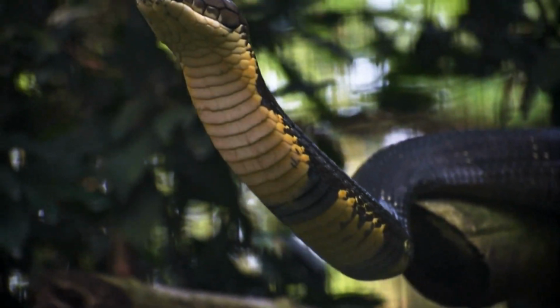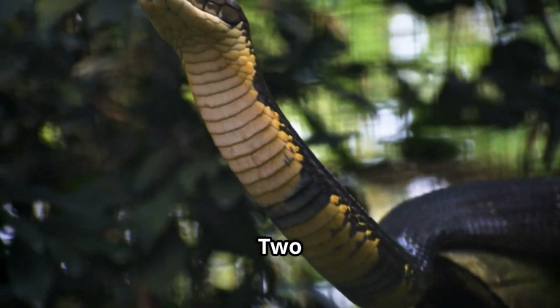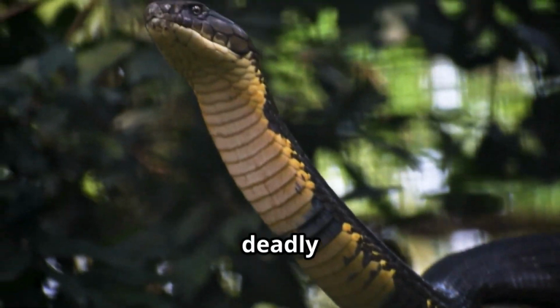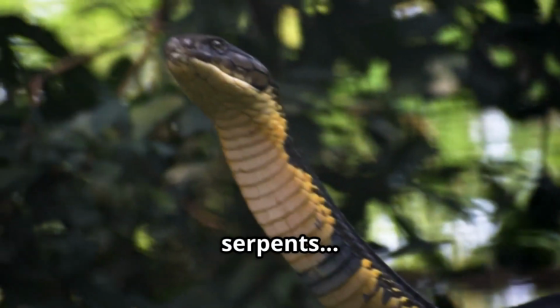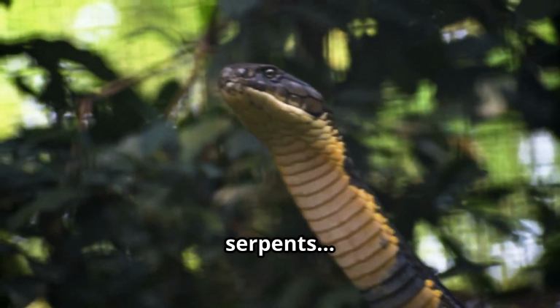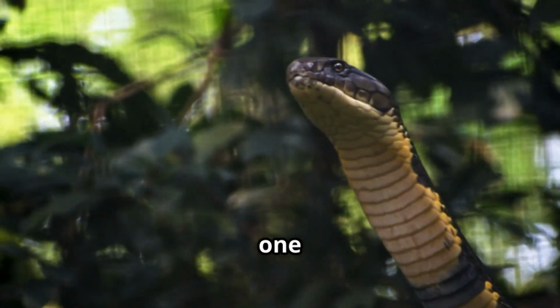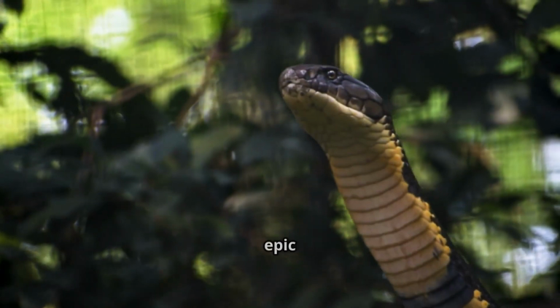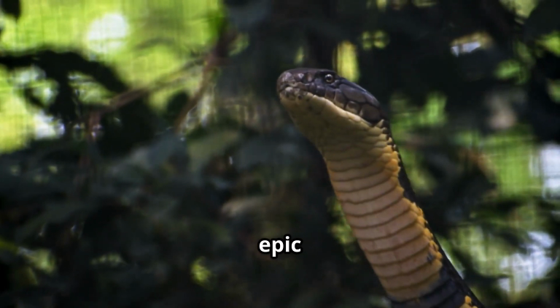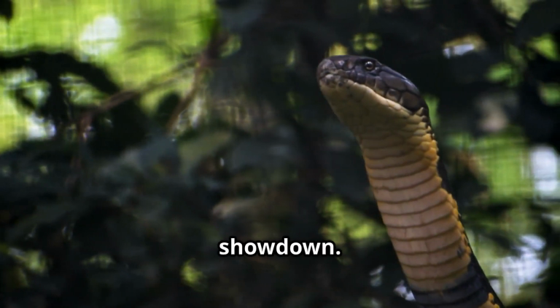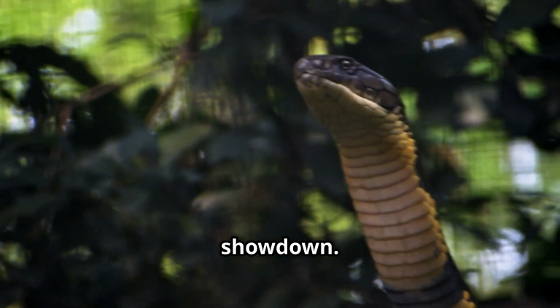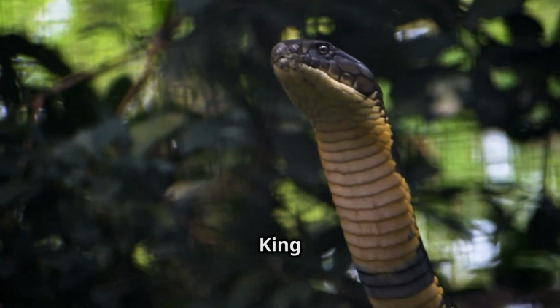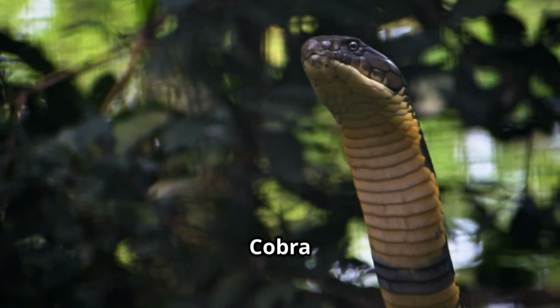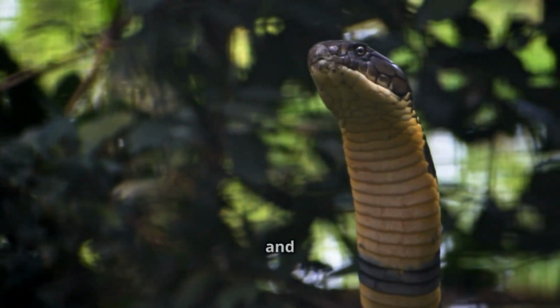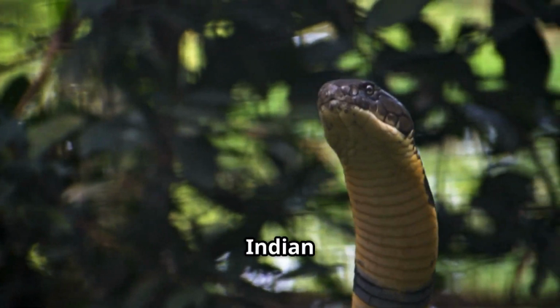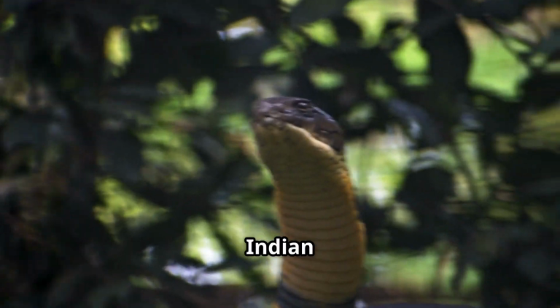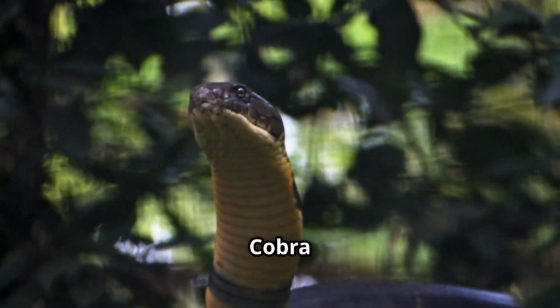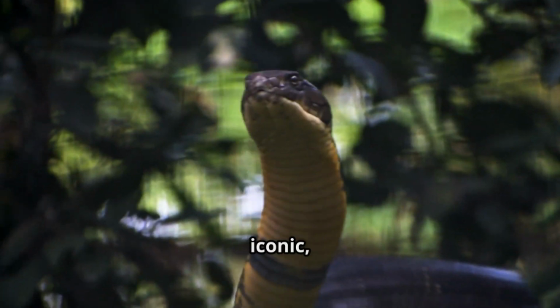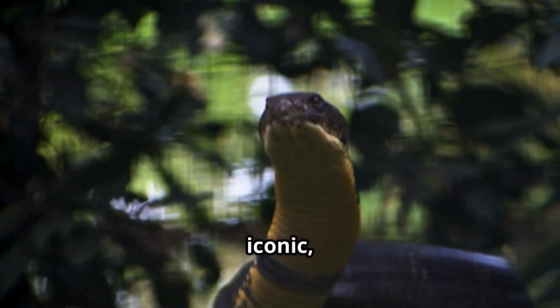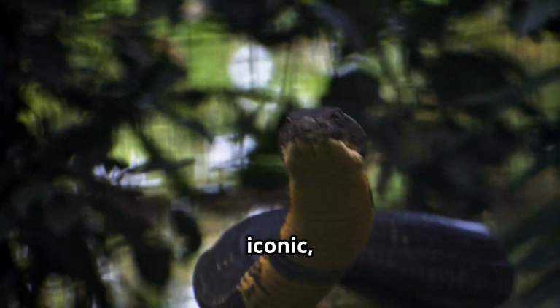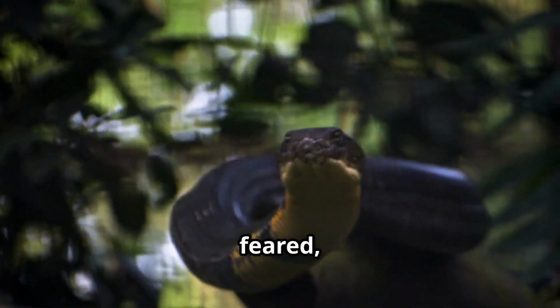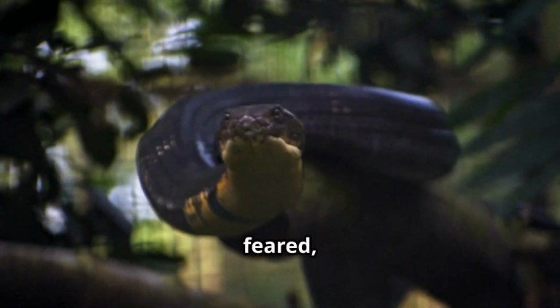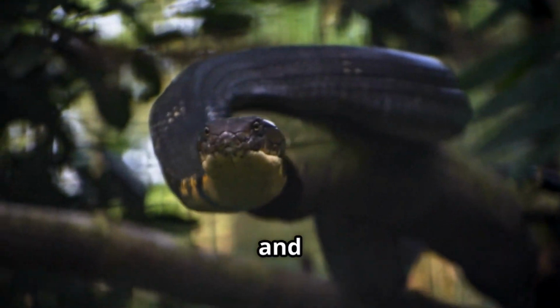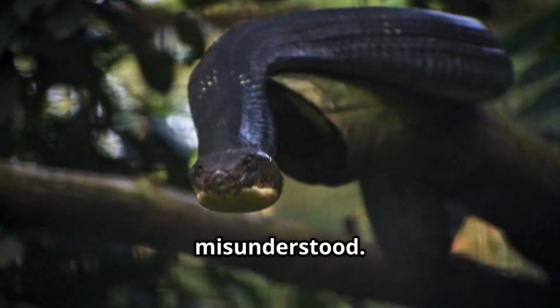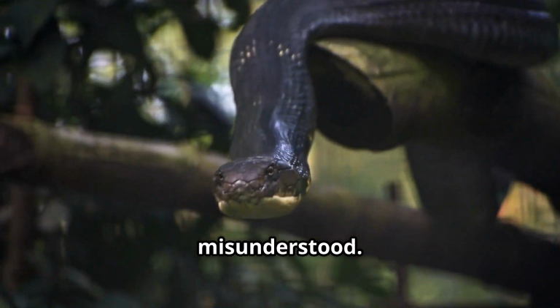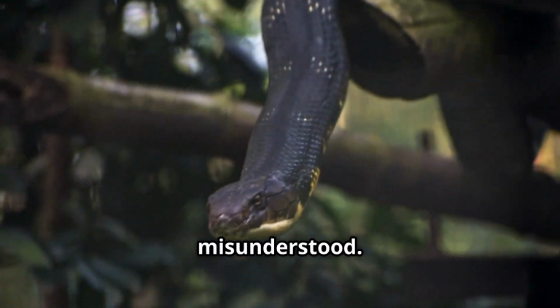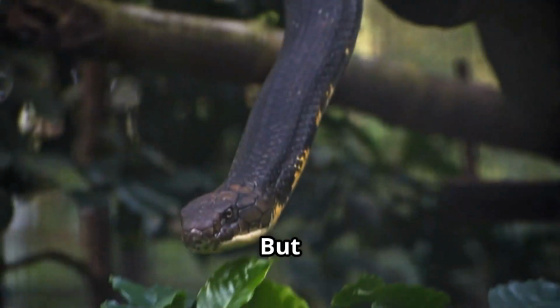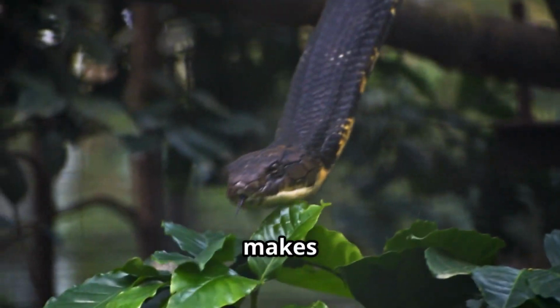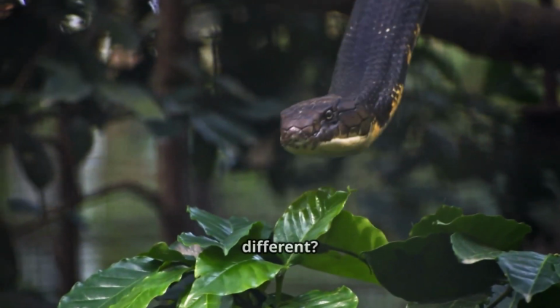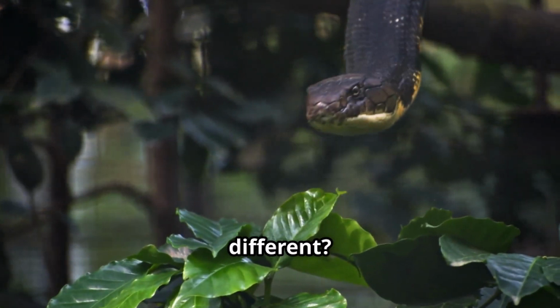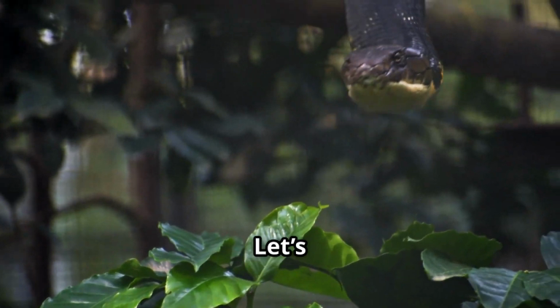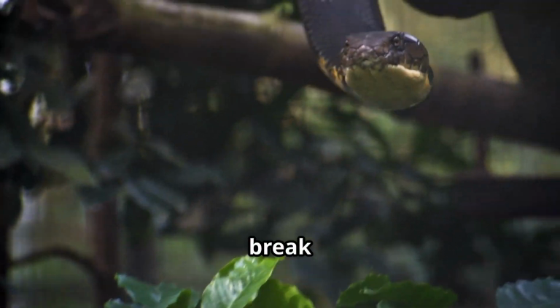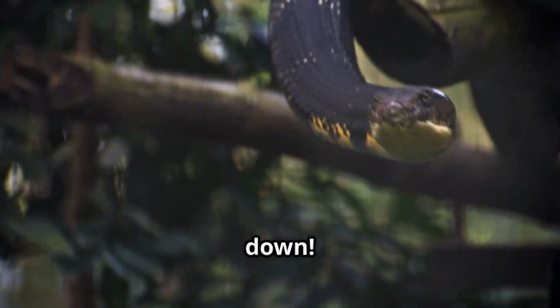Two deadly serpents, one epic showdown — the King Cobra and the Indian Cobra. Iconic, feared, and misunderstood. But what makes them different? Let's break it down.